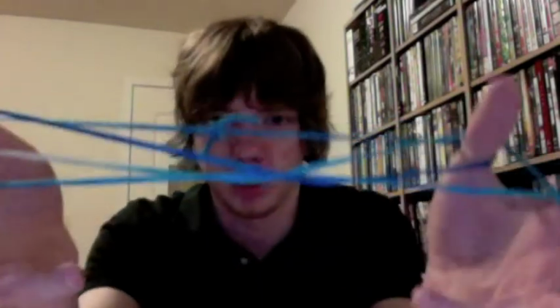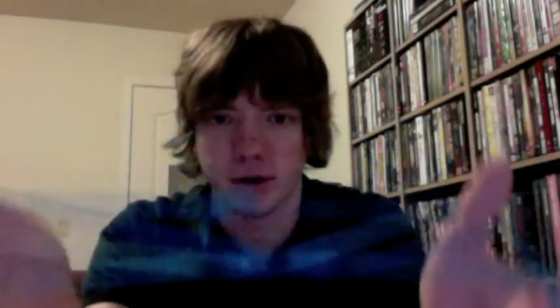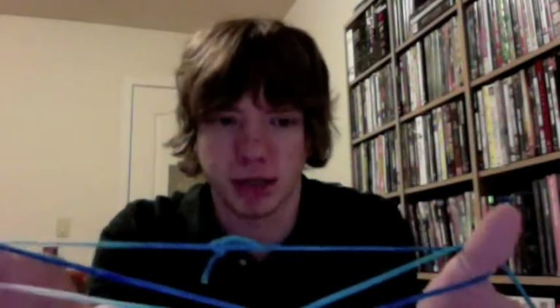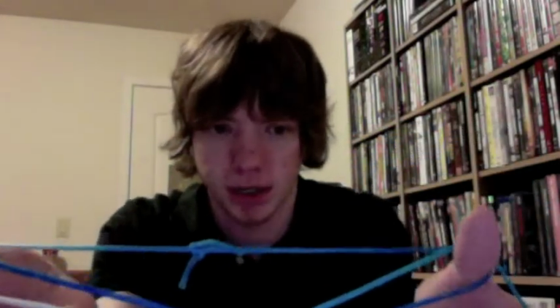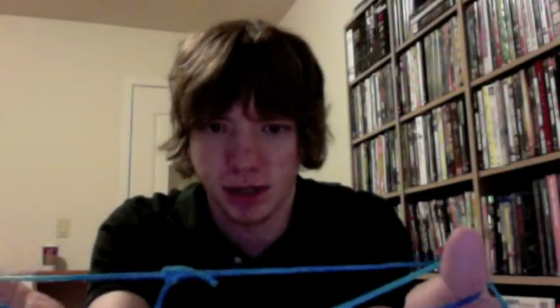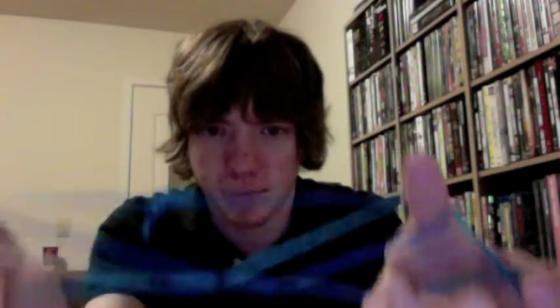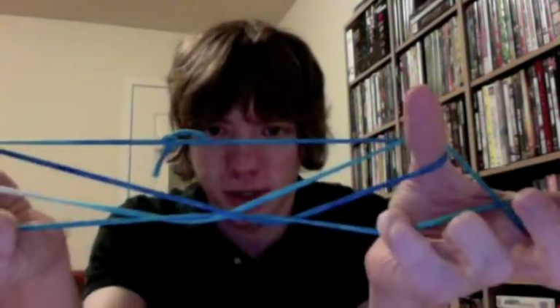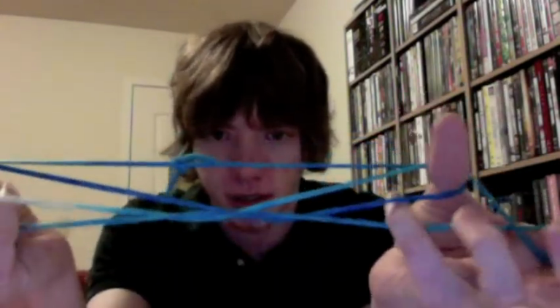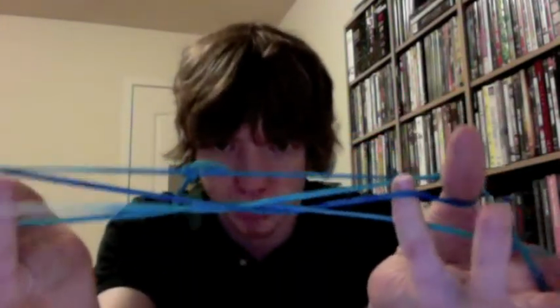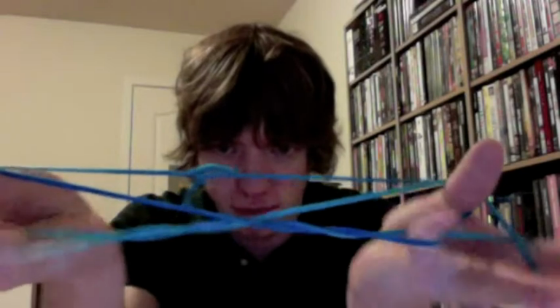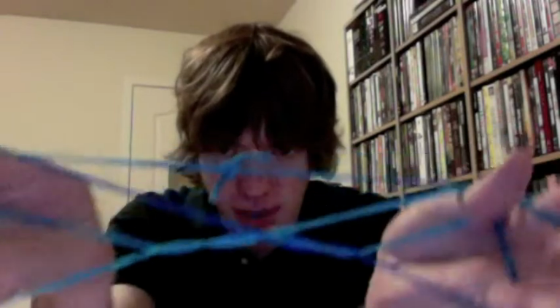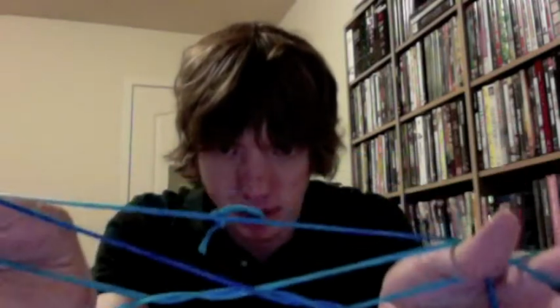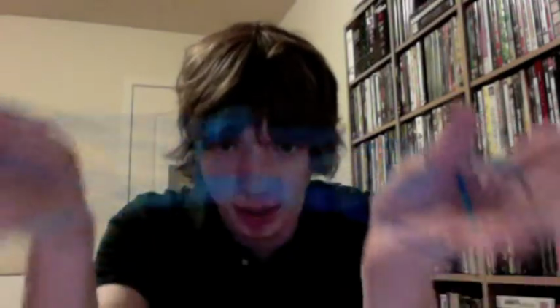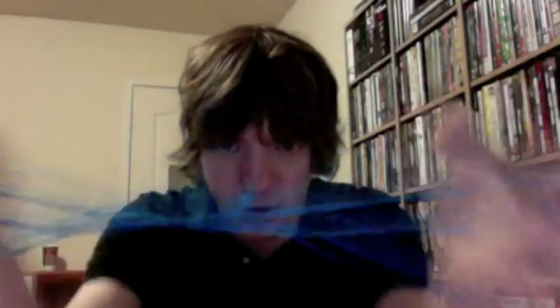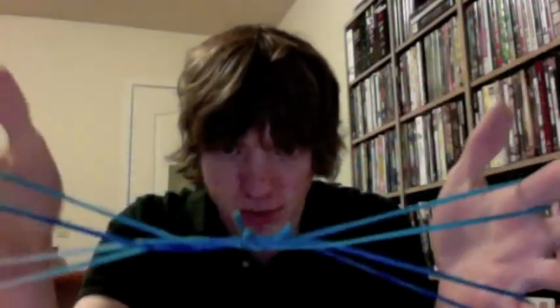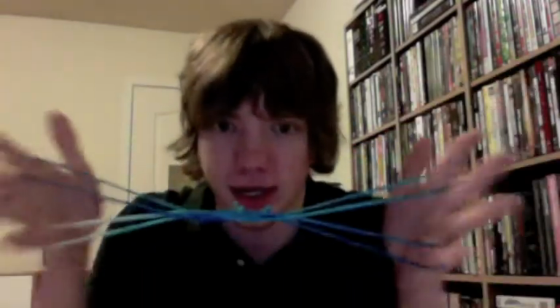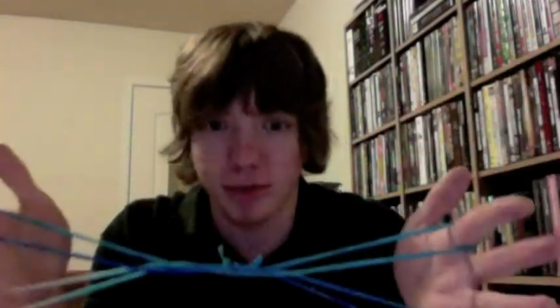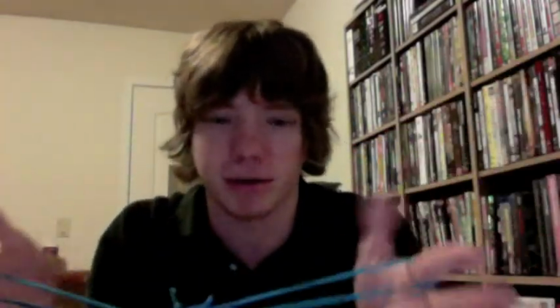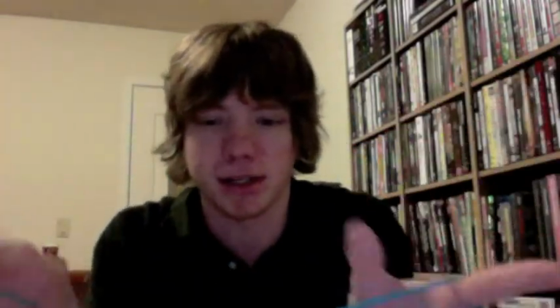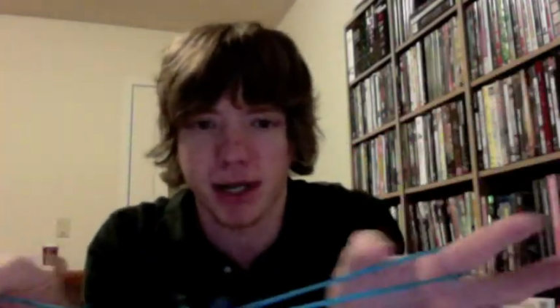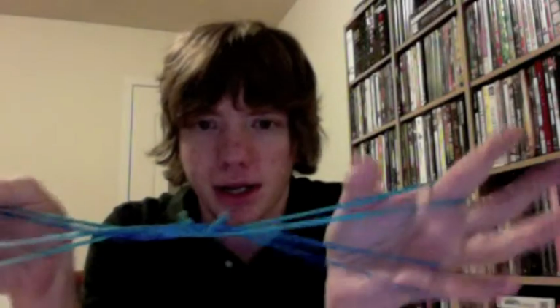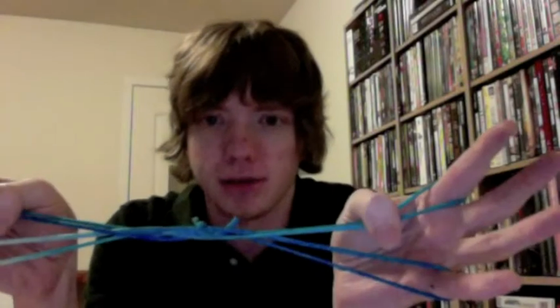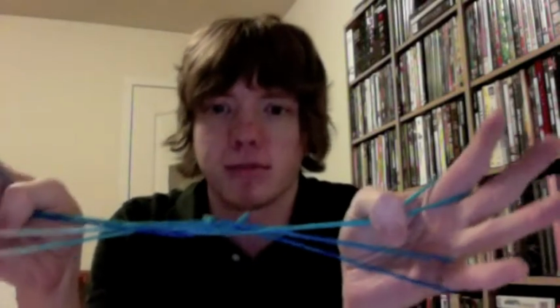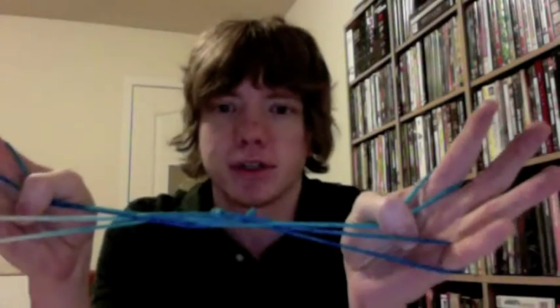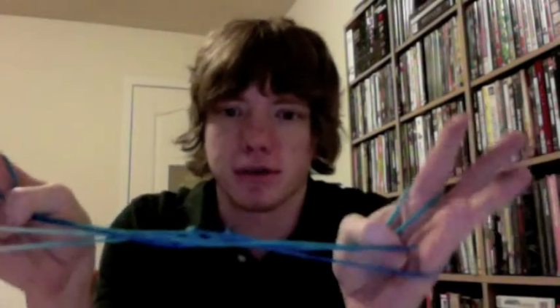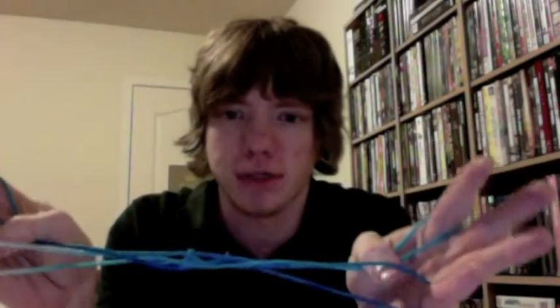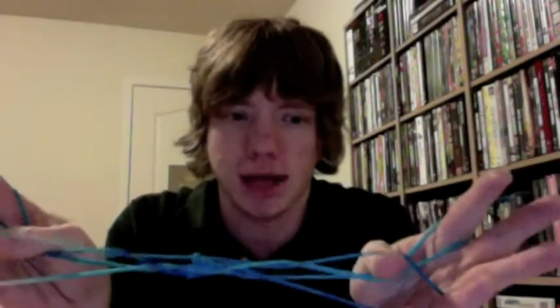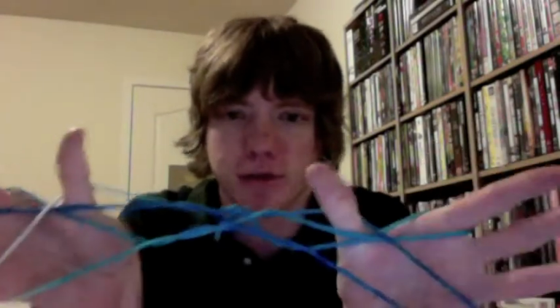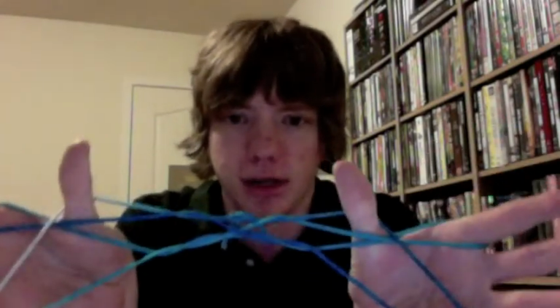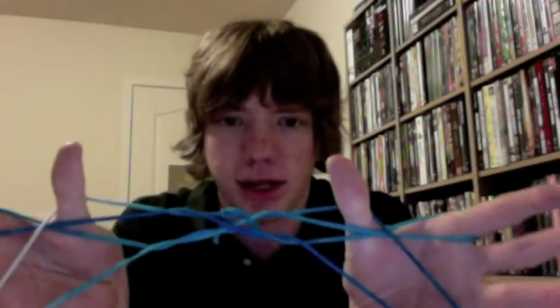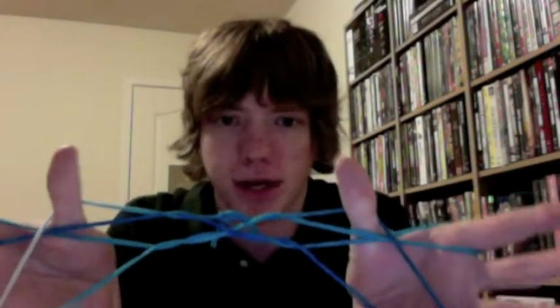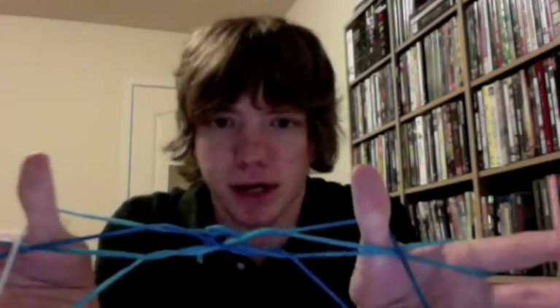Let go of your pinkies, and then you grab the bottom one, and then thread through the next one. And then let go of your thumbs. We're almost done already, isn't this great? You grab the first two with your thumbs, and then the third one.